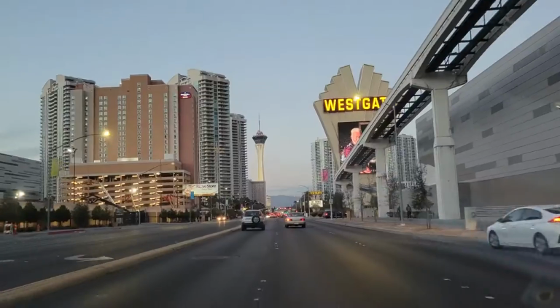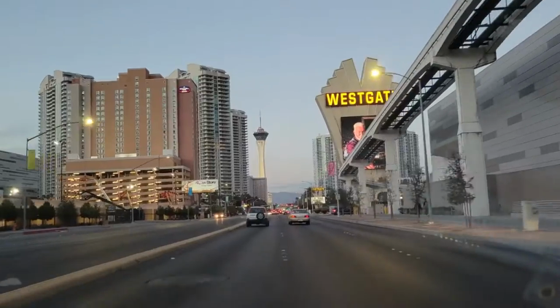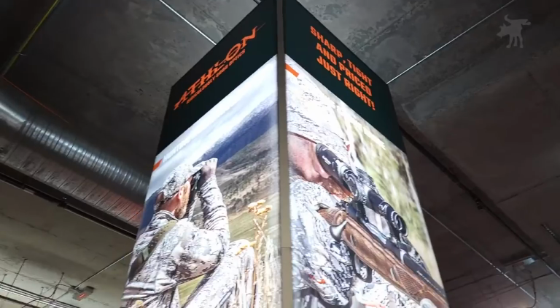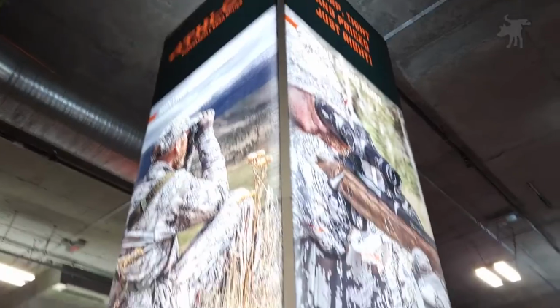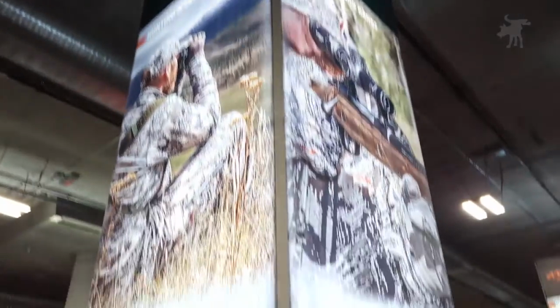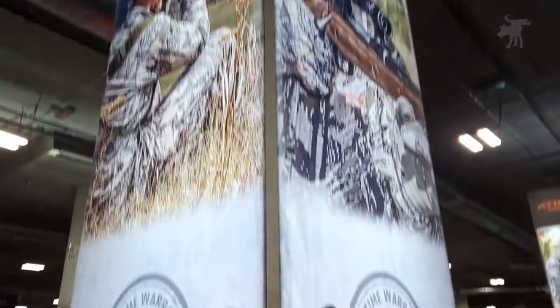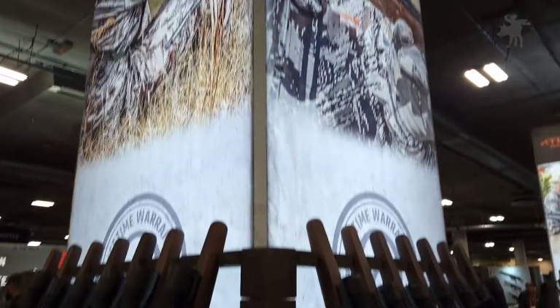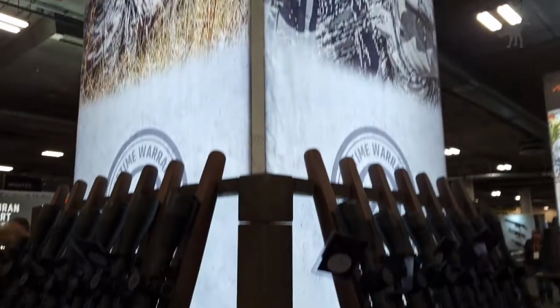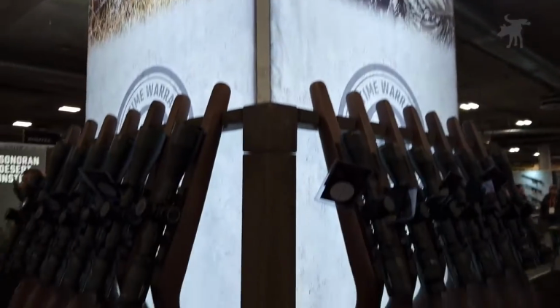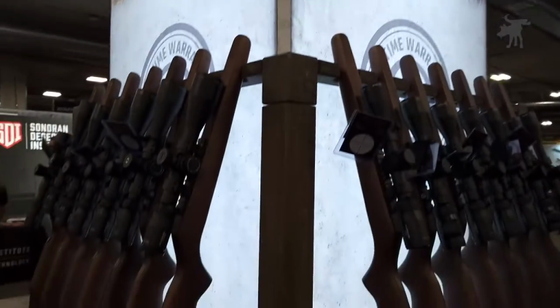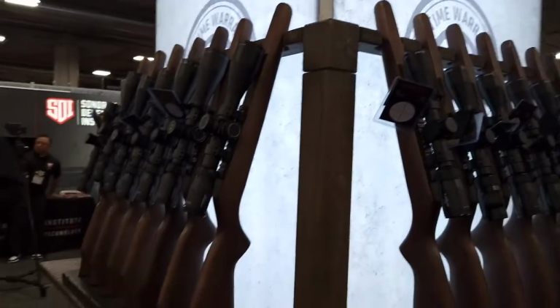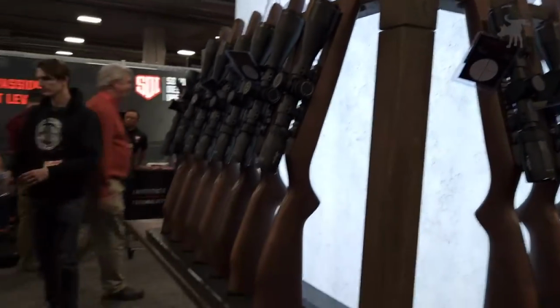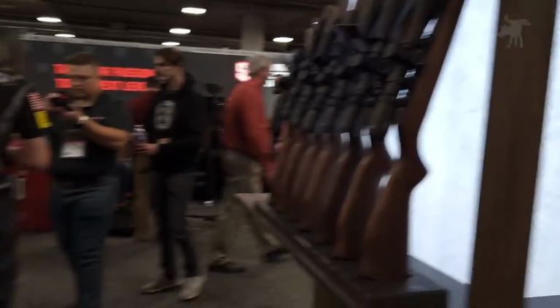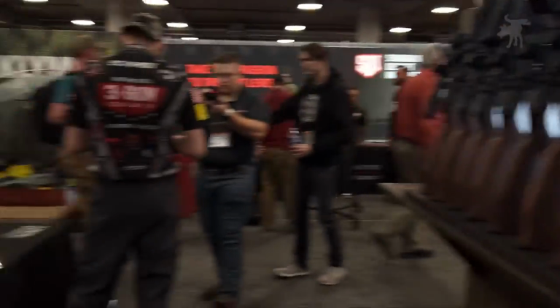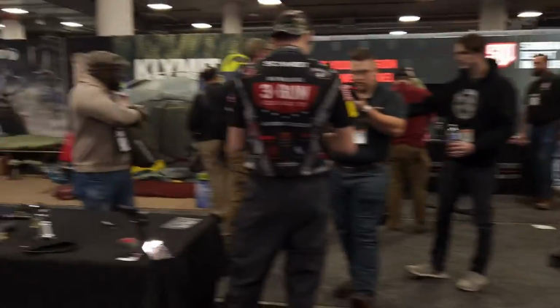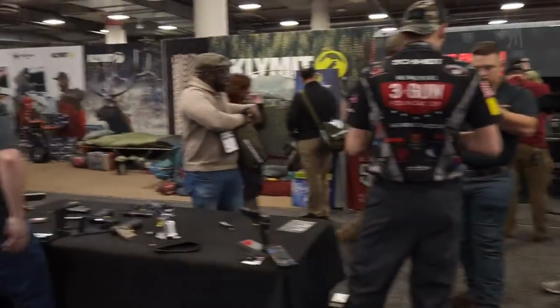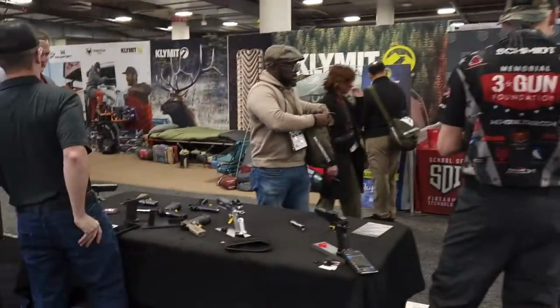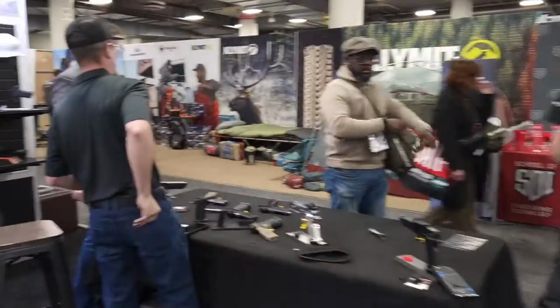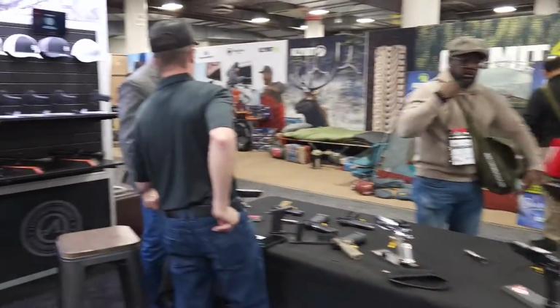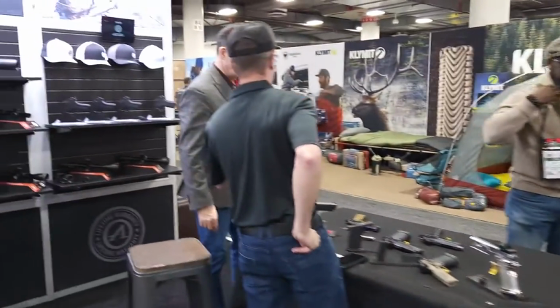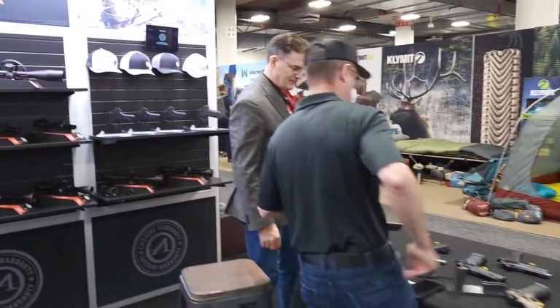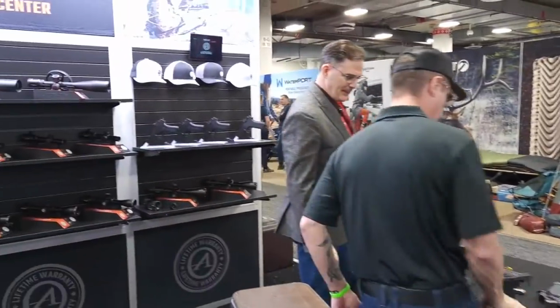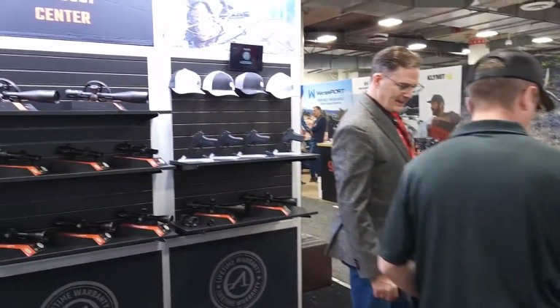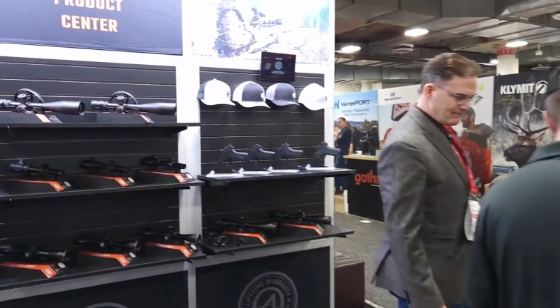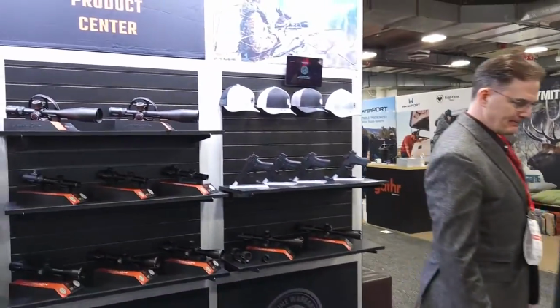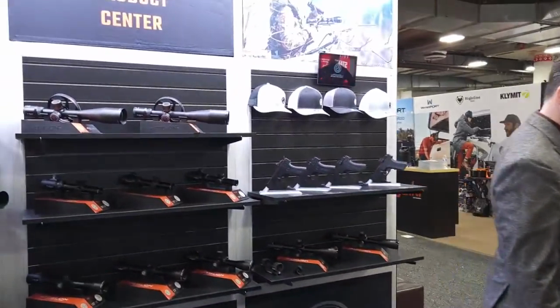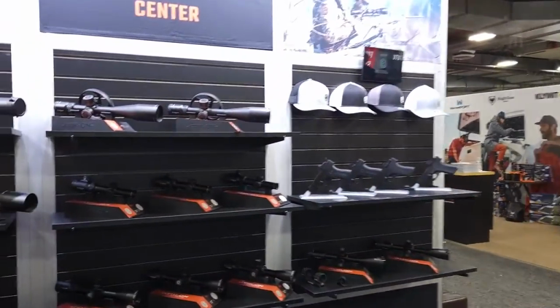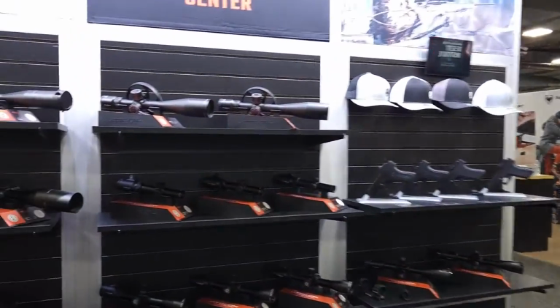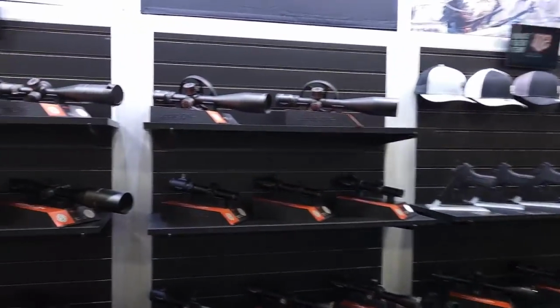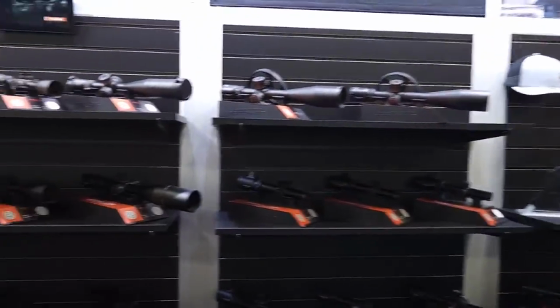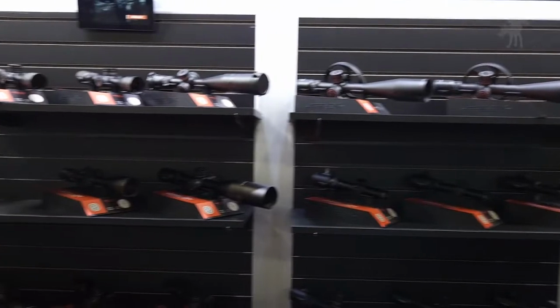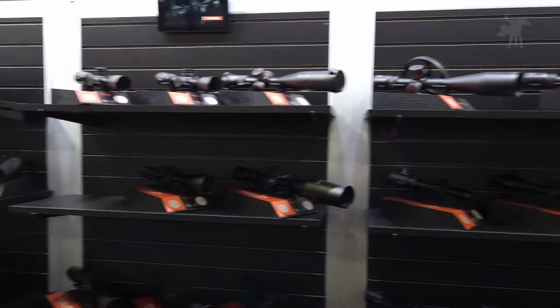We're at SHOT Show at the Athlon booth, a brand known for a broad range of rifle scopes, and this year they're introducing the new Harris line, all with a minimum parallax focus of just 10 yards.